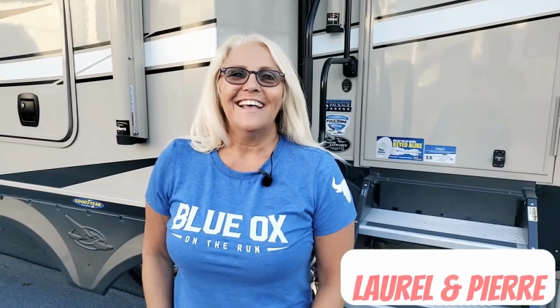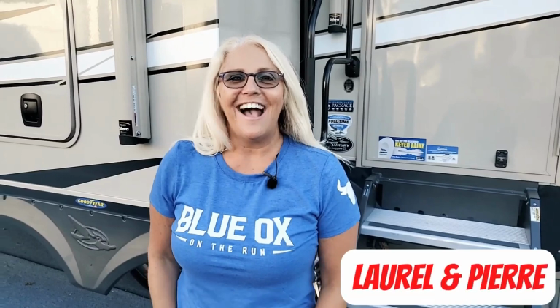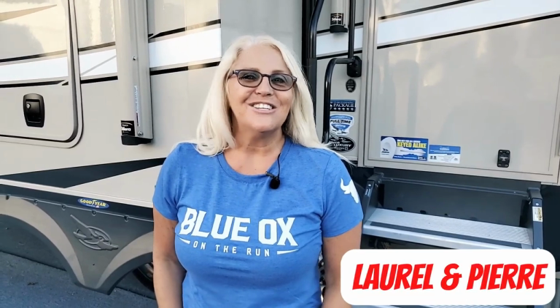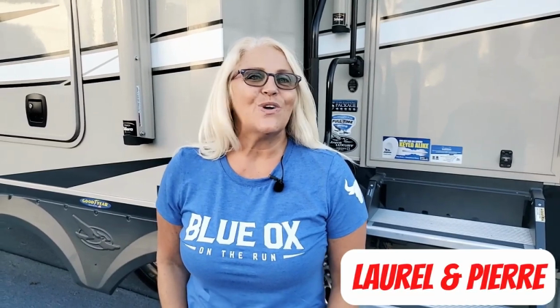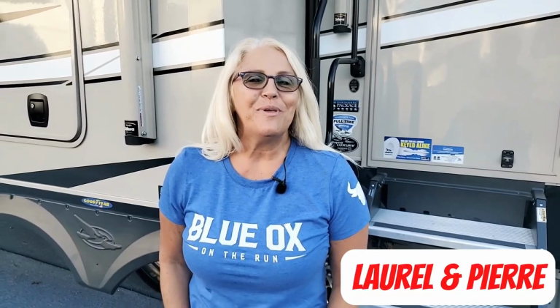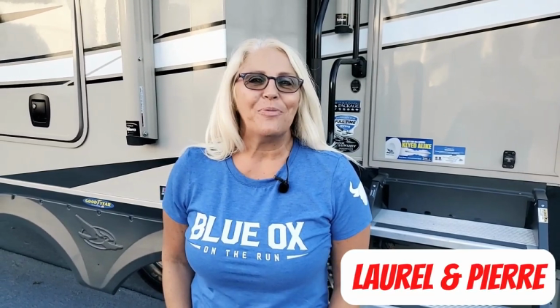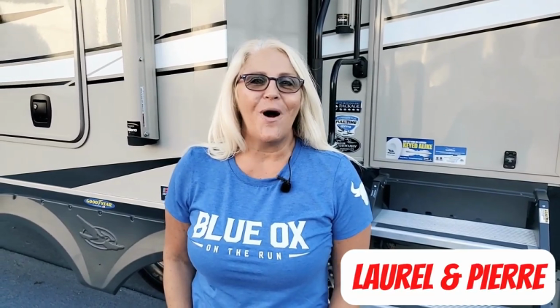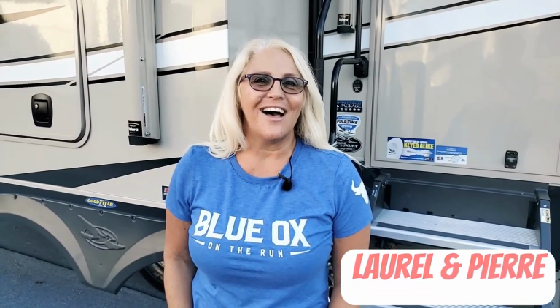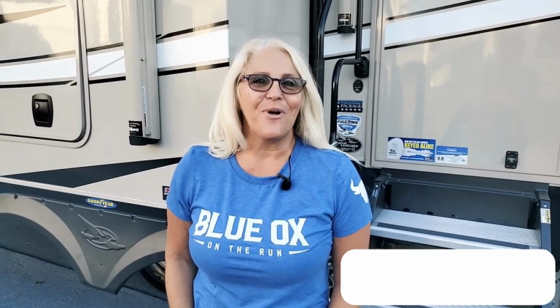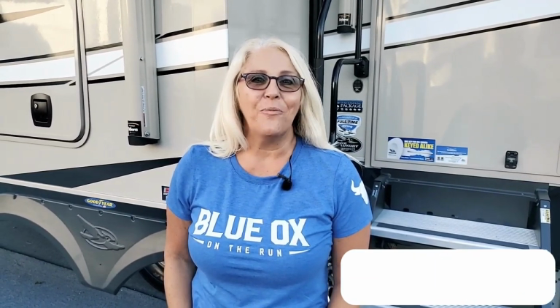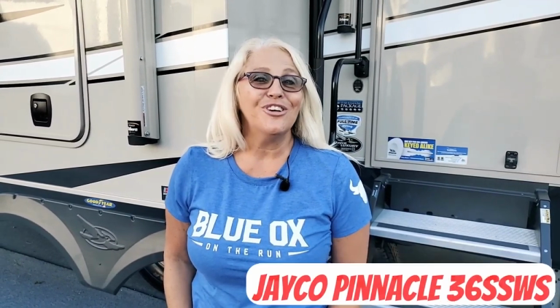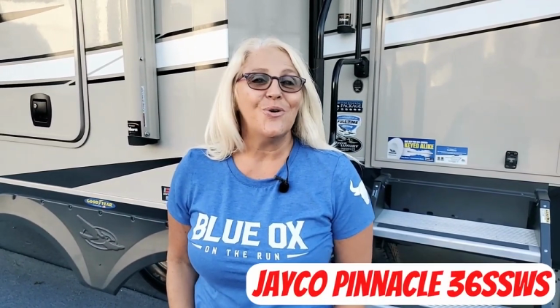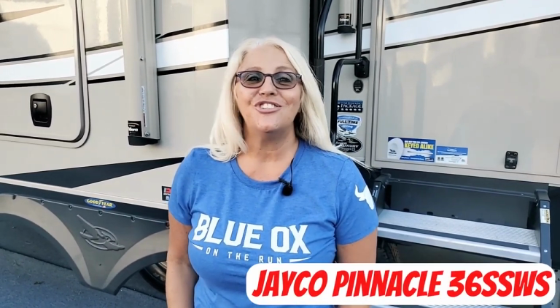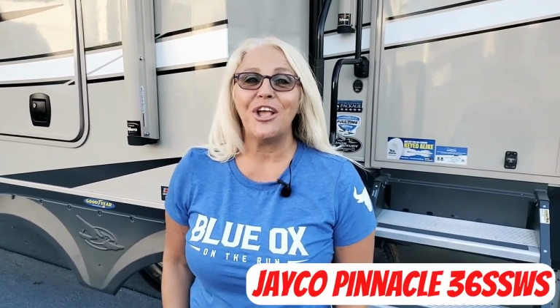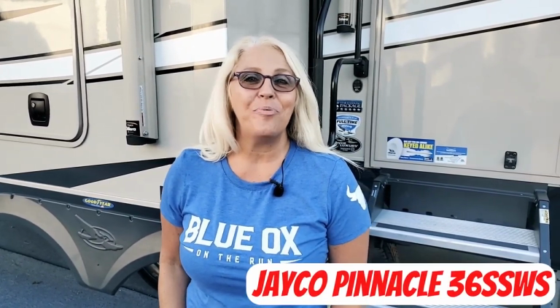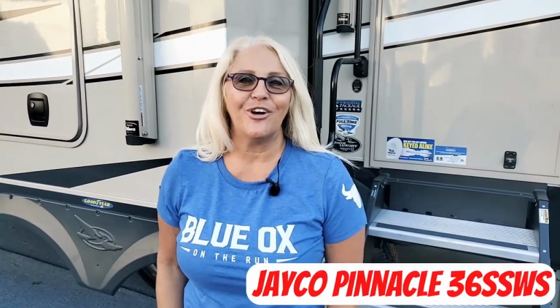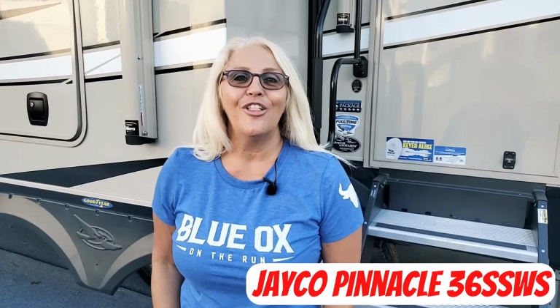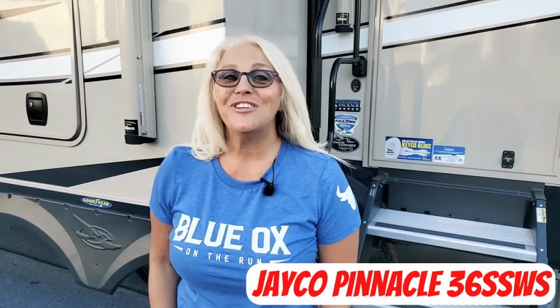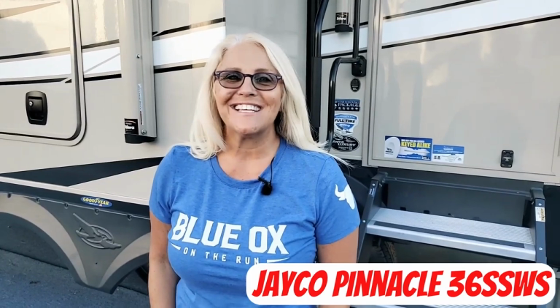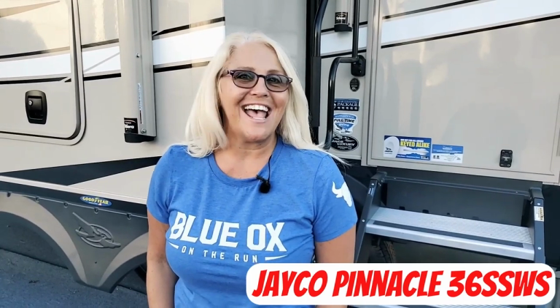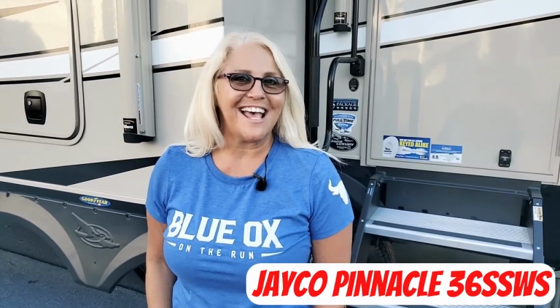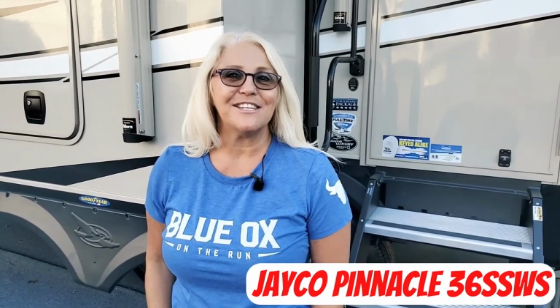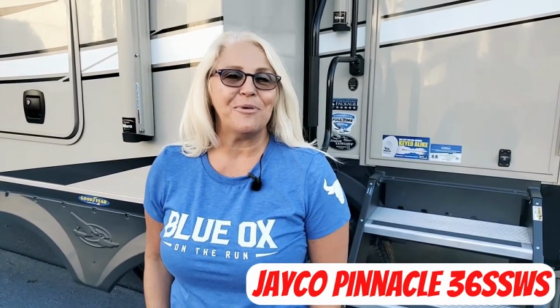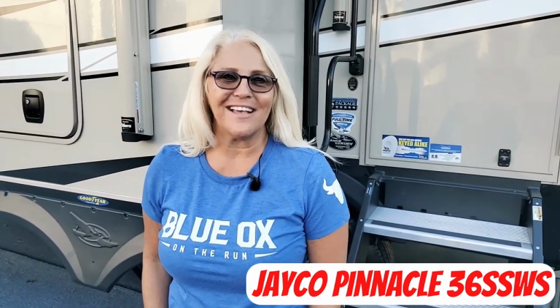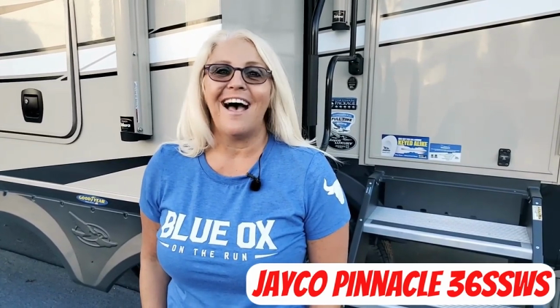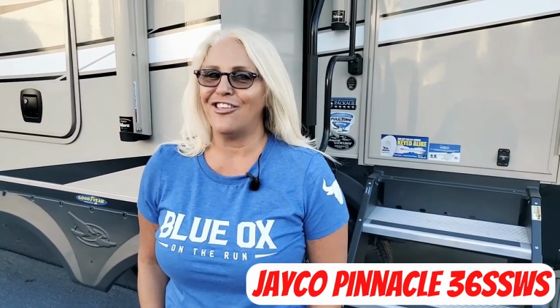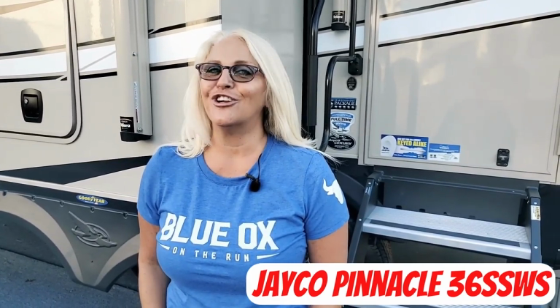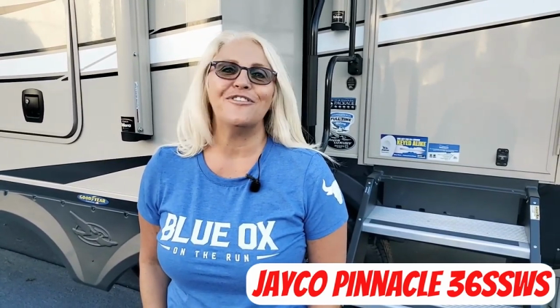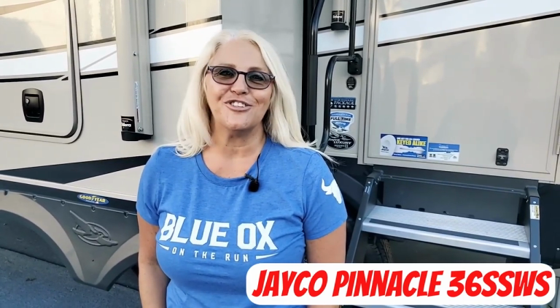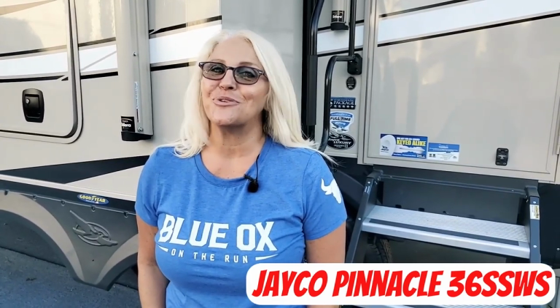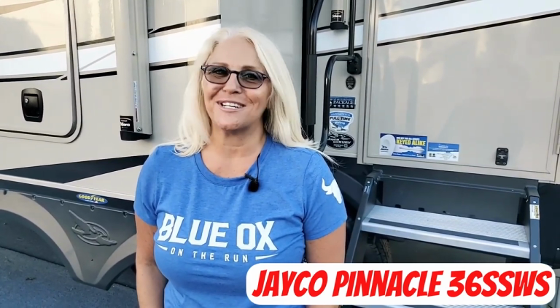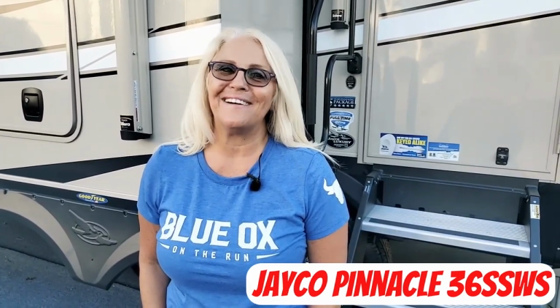Hey guys, it's Laurel and Pierre with BlueWalks on the Run, and we're going to show you this Jayco Pinnacle 36SSWS. I think you're going to love the features, so stick around.